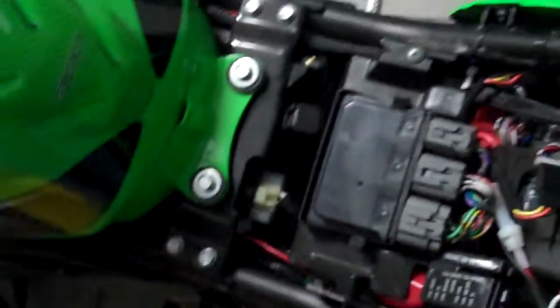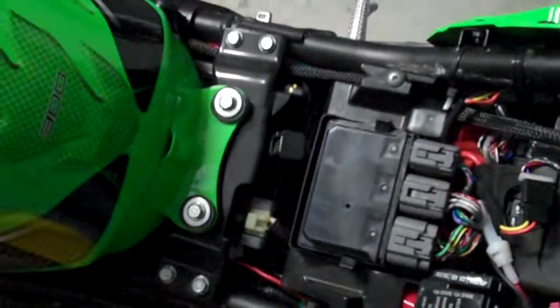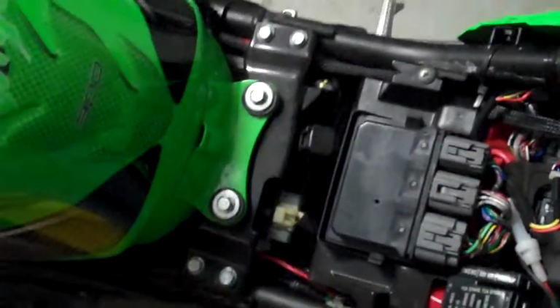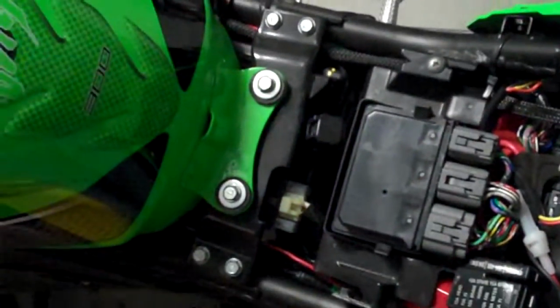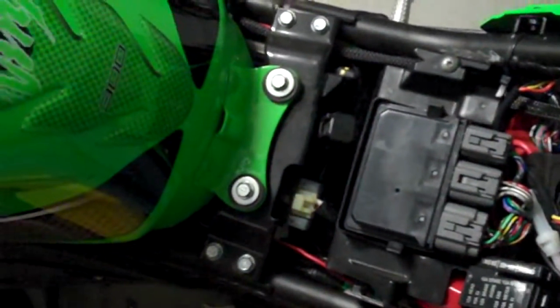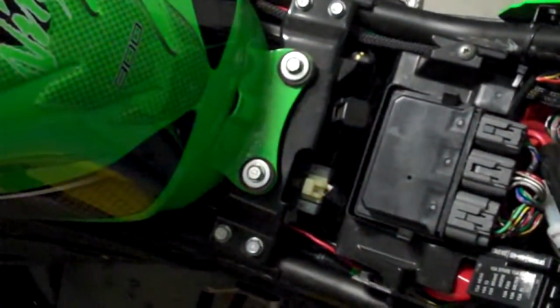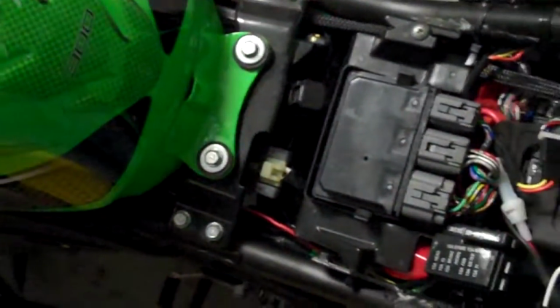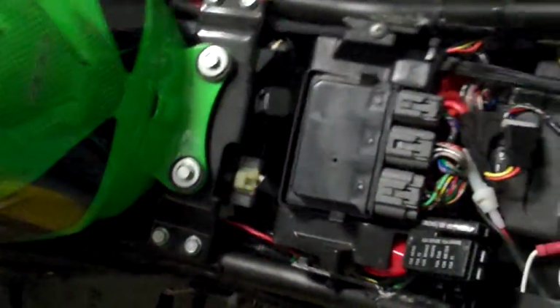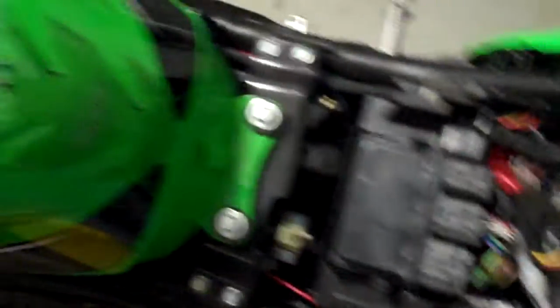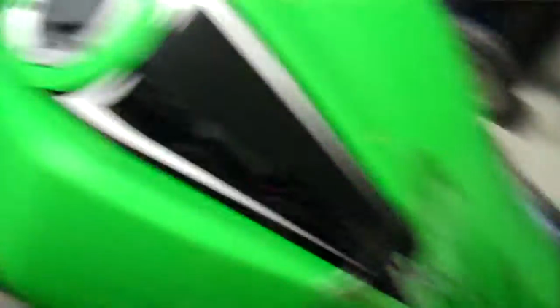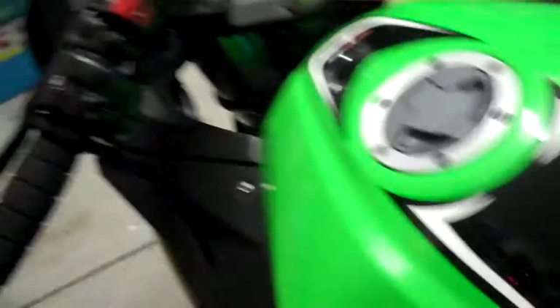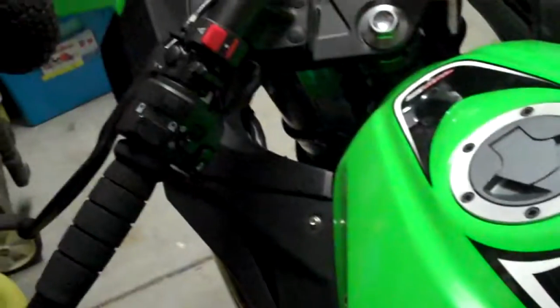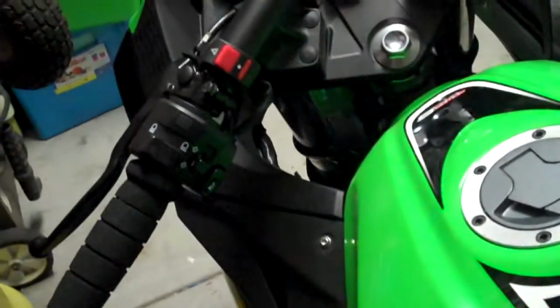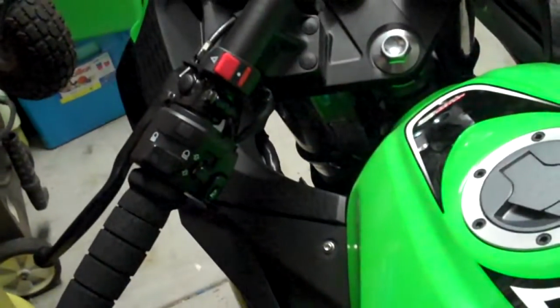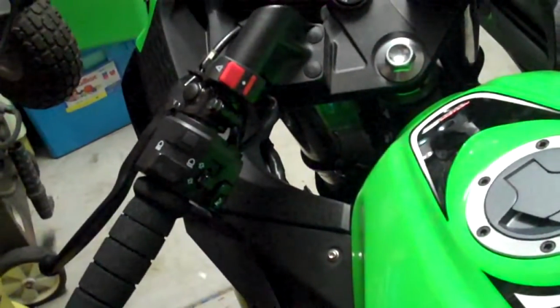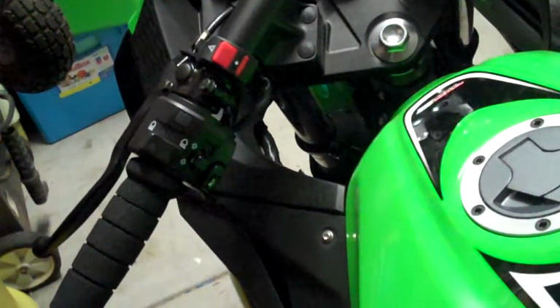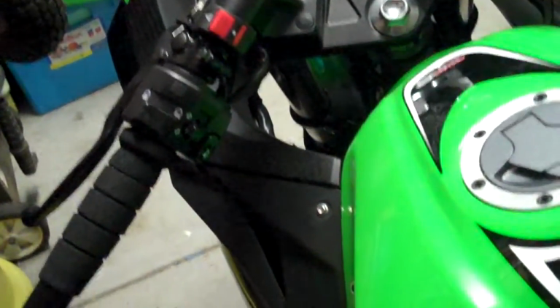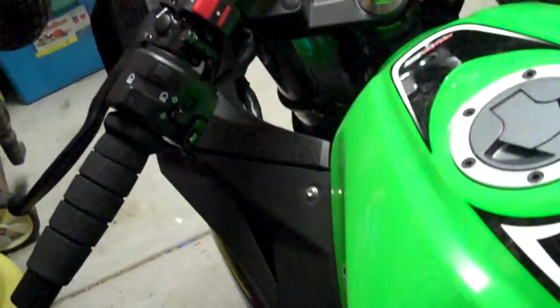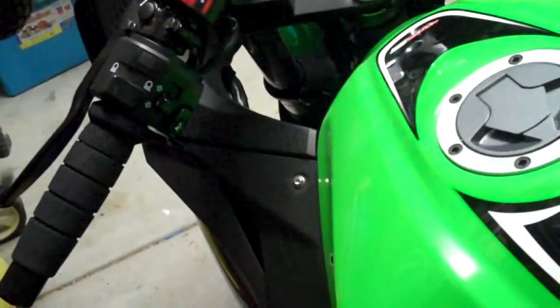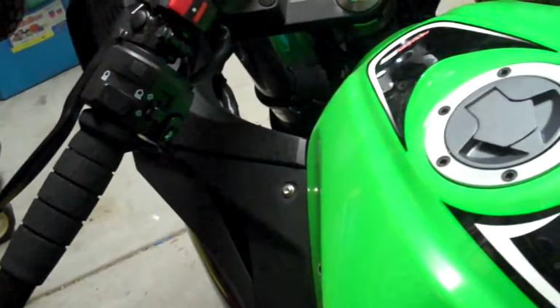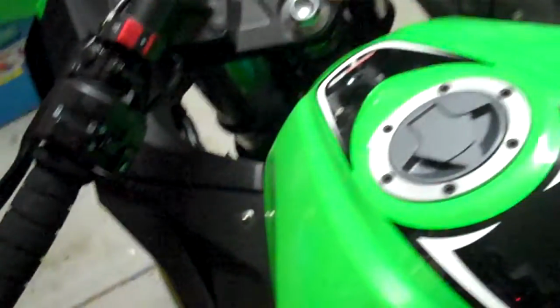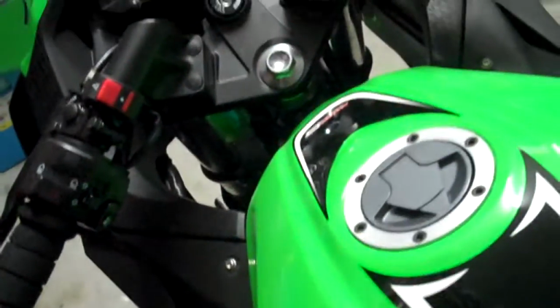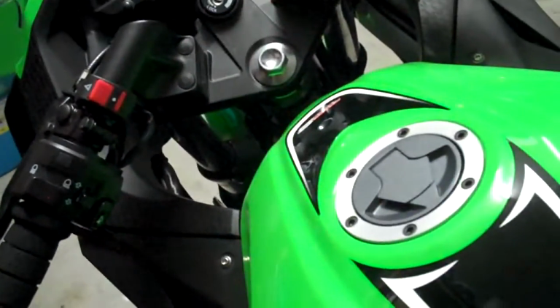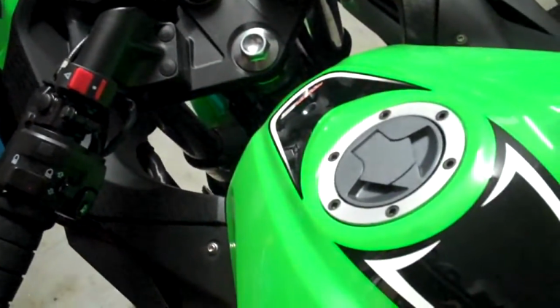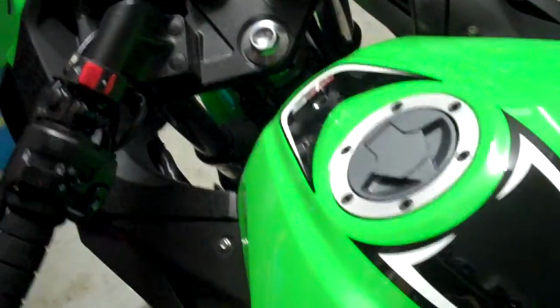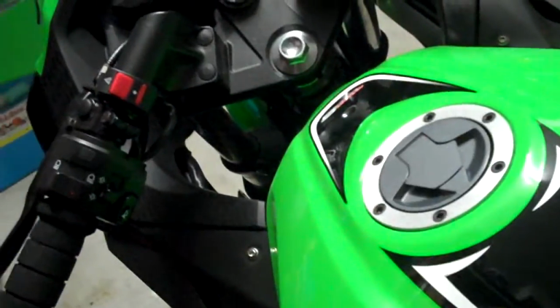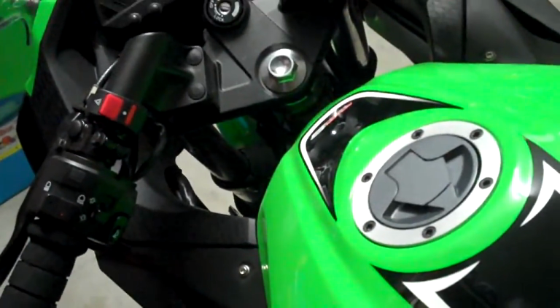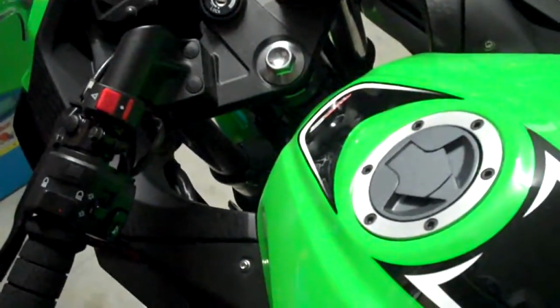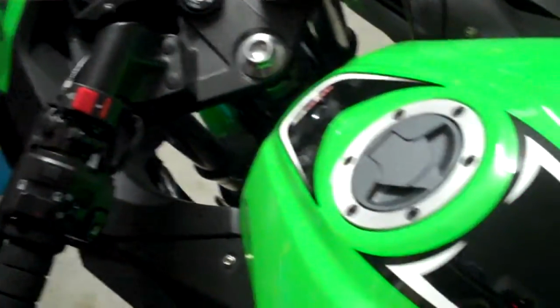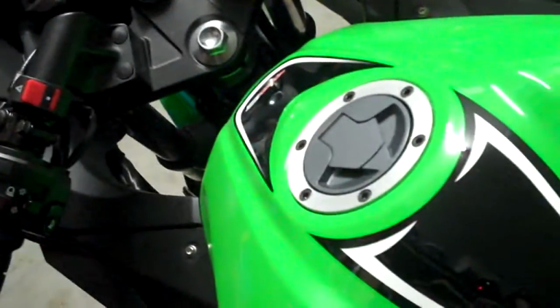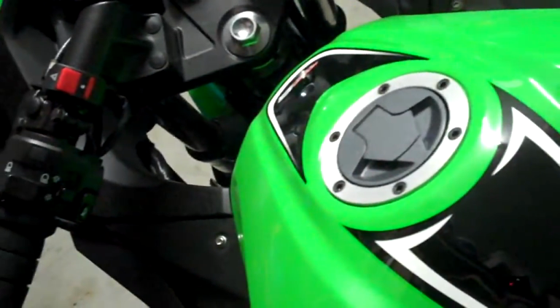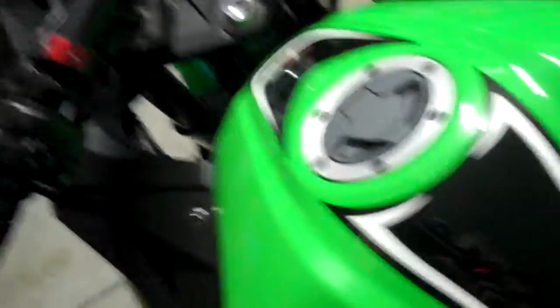Hey guys, I've been asked to make another video on the brake light switch for the Ninja because it was a bit quick the first time I did it.